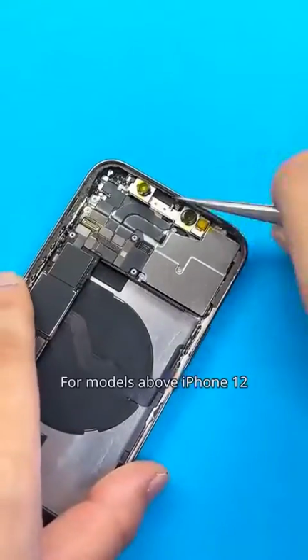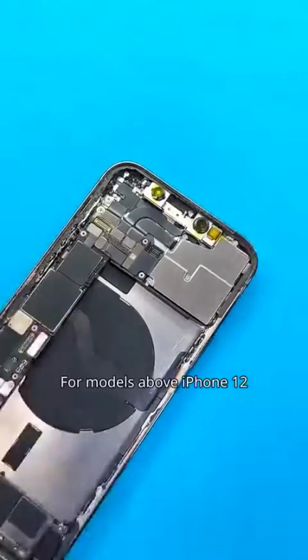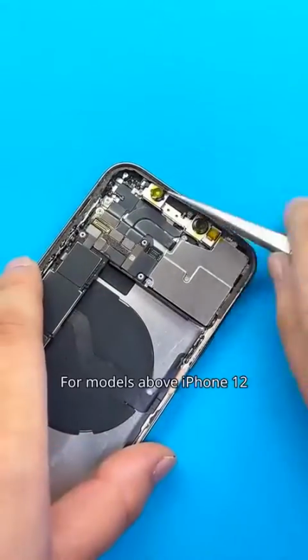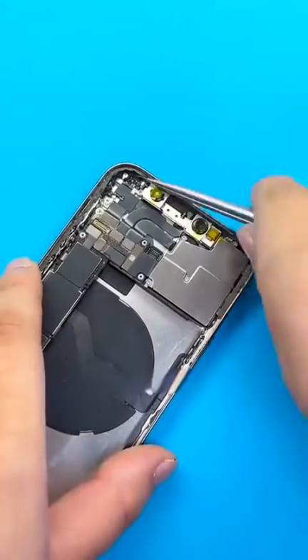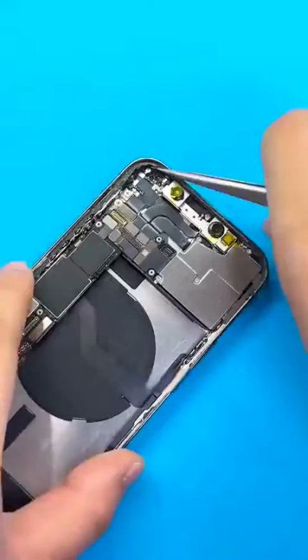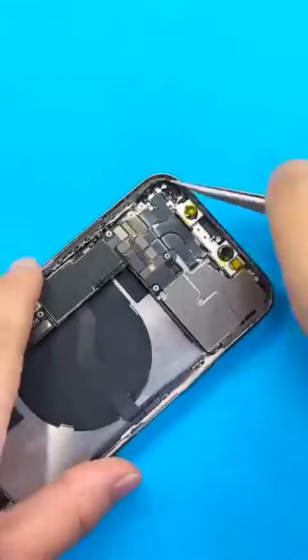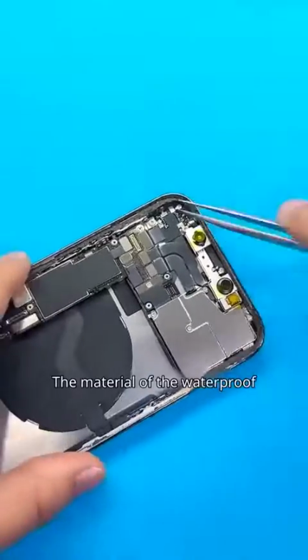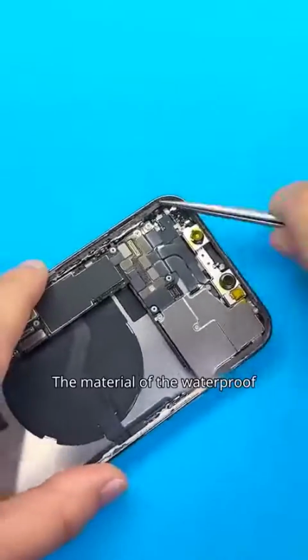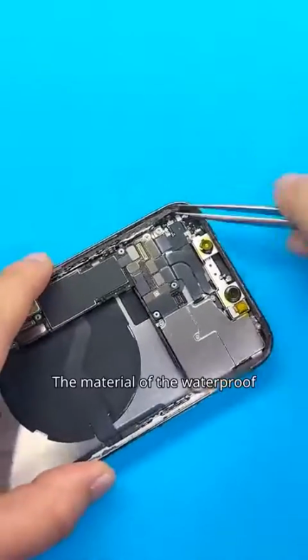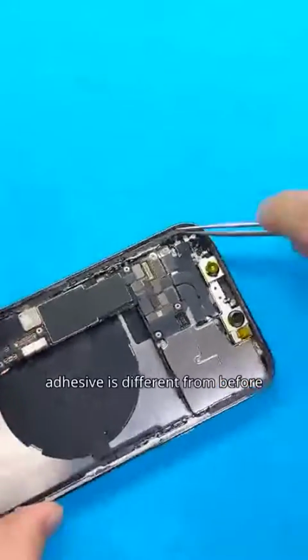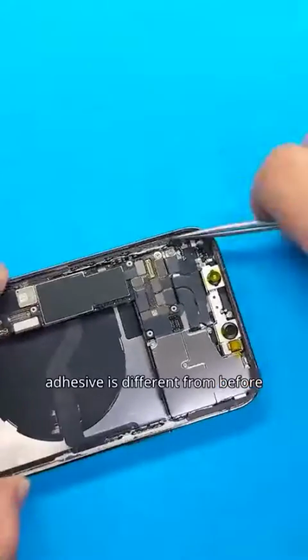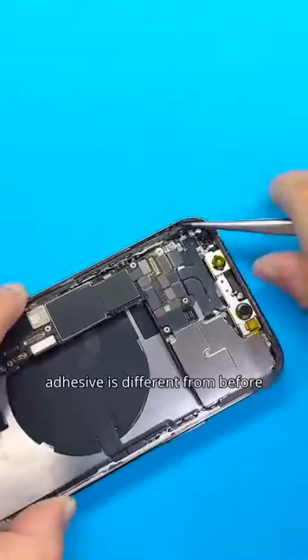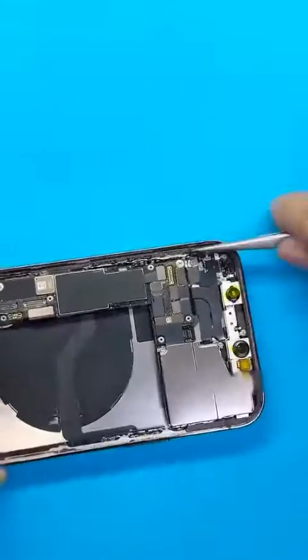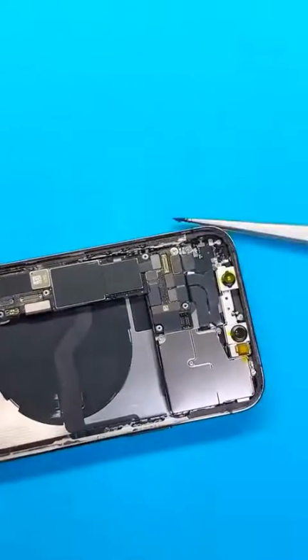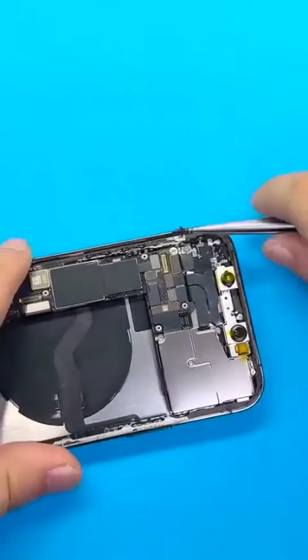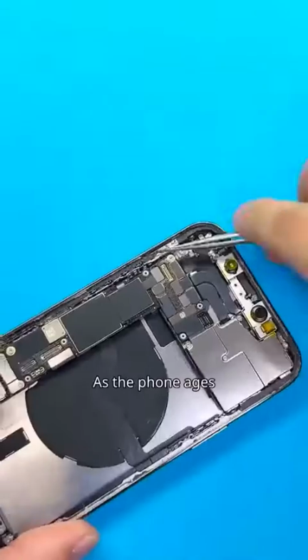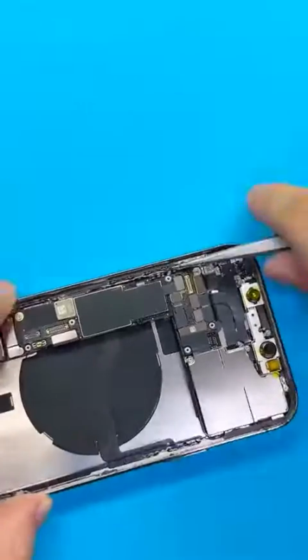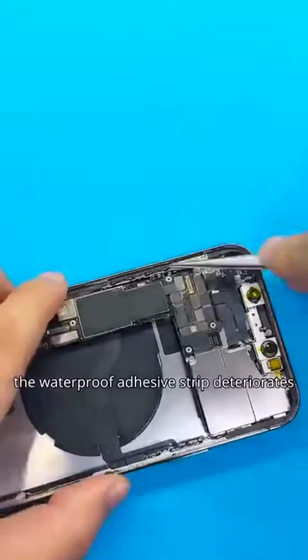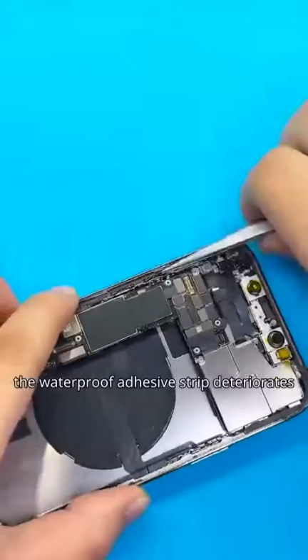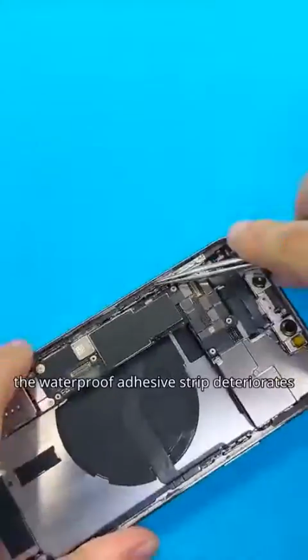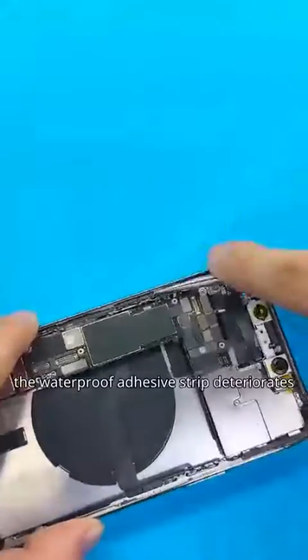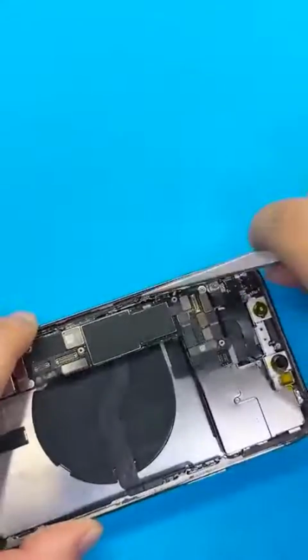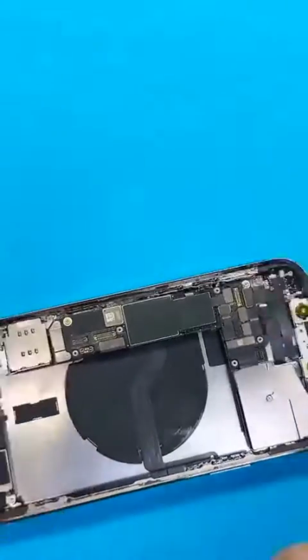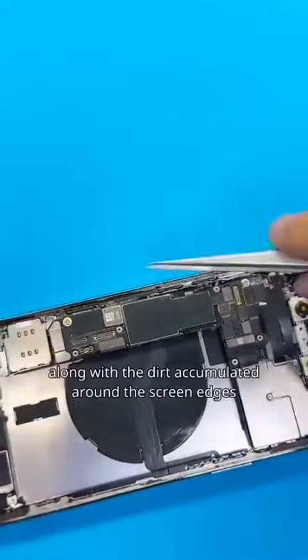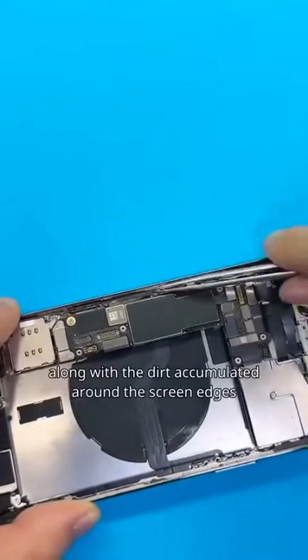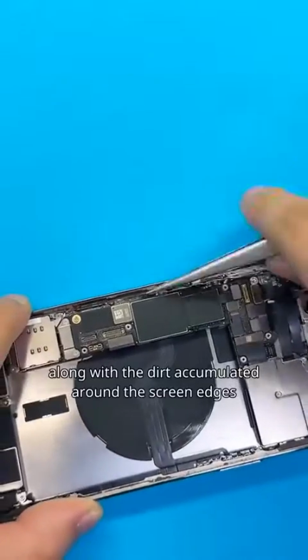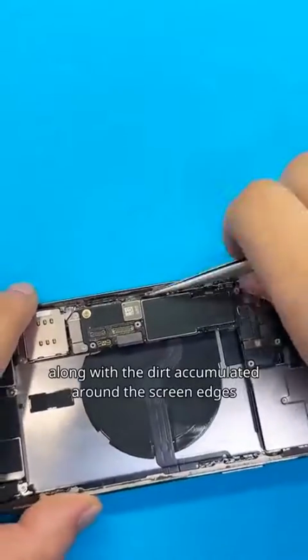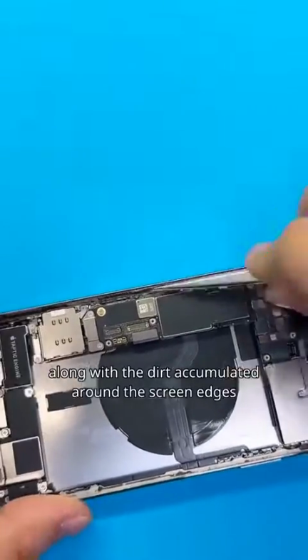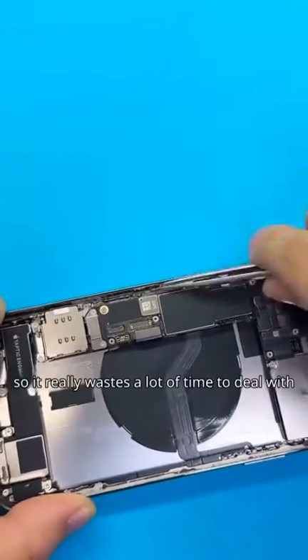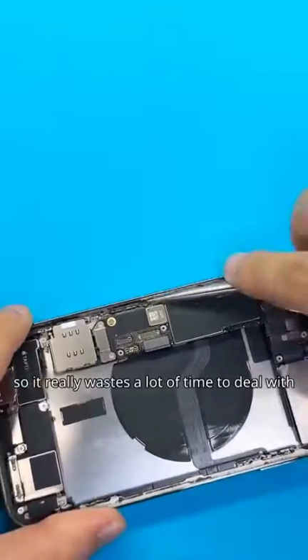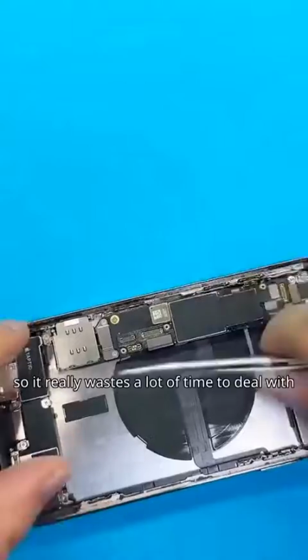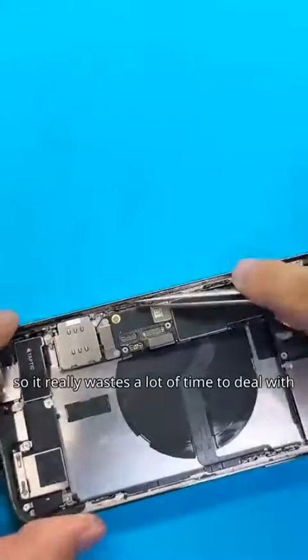From models above iPhone 12, the material of the waterproof adhesive is different from before. As the phone ages, the waterproof adhesive strip deteriorates. Along with the dirt accumulated around the screen edges, so it really wastes a lot of time to deal with.